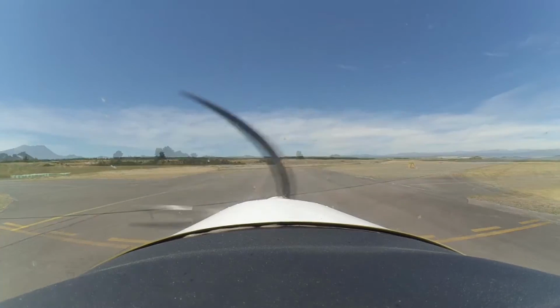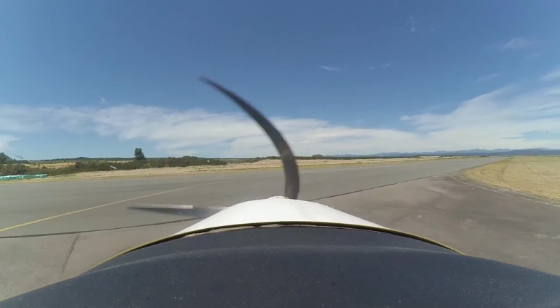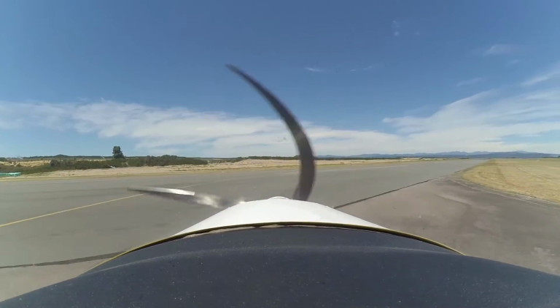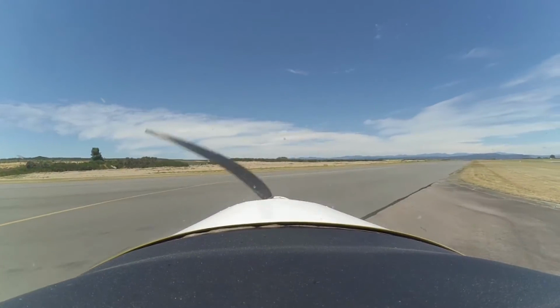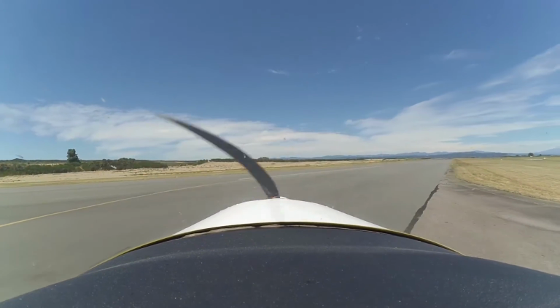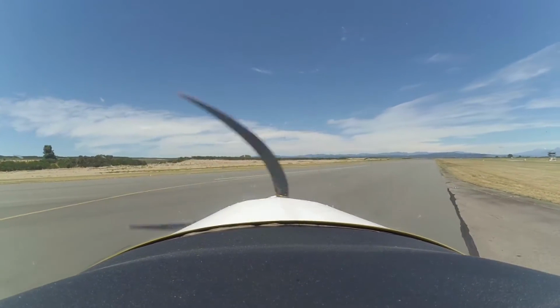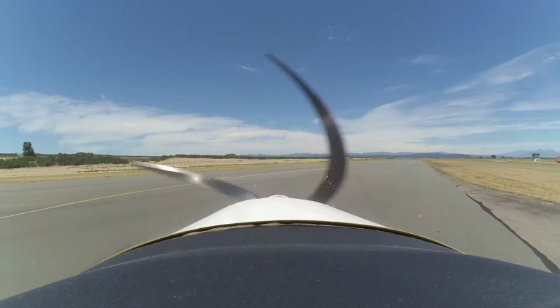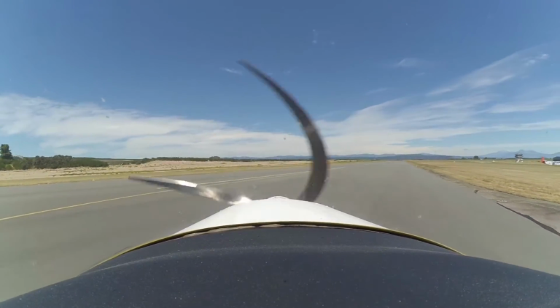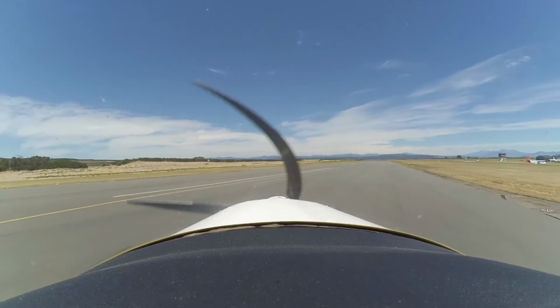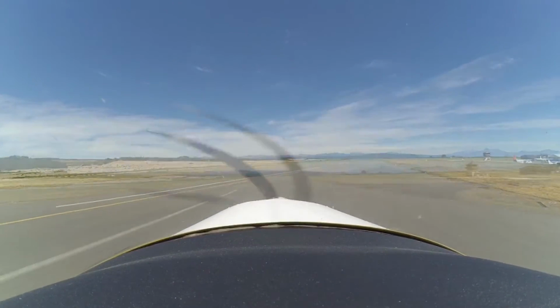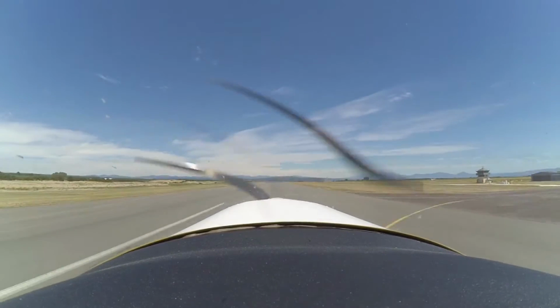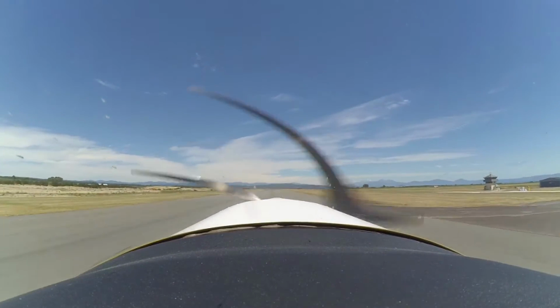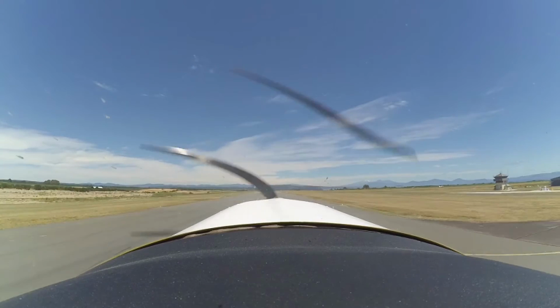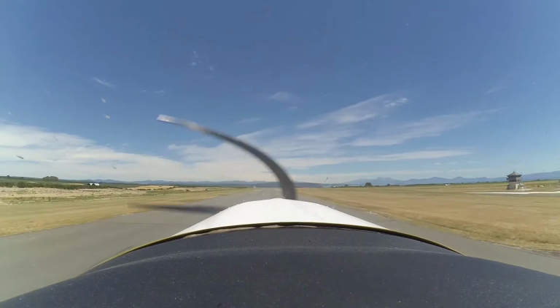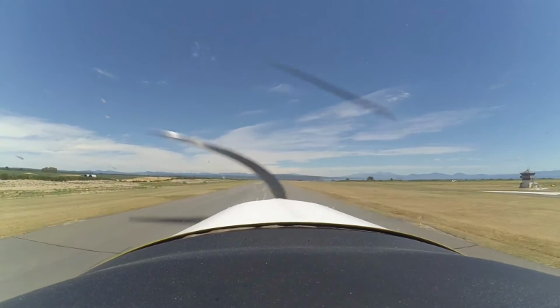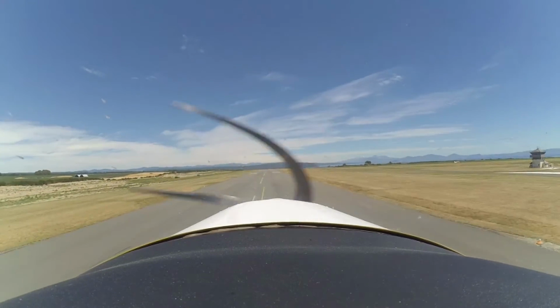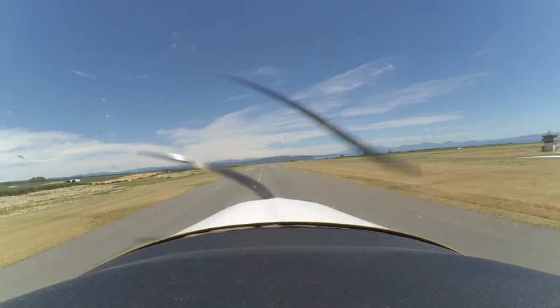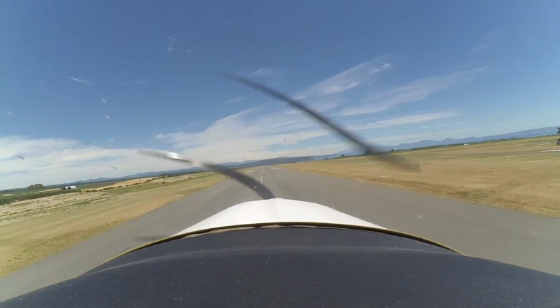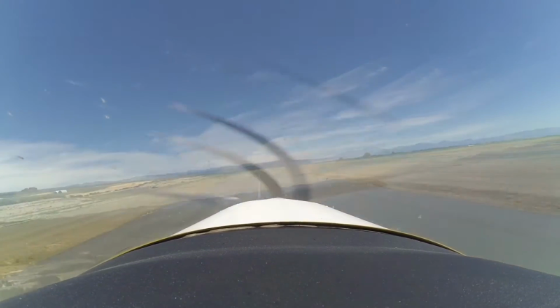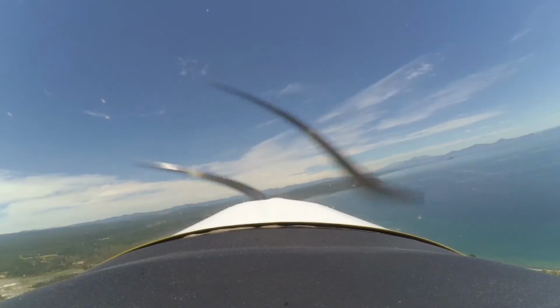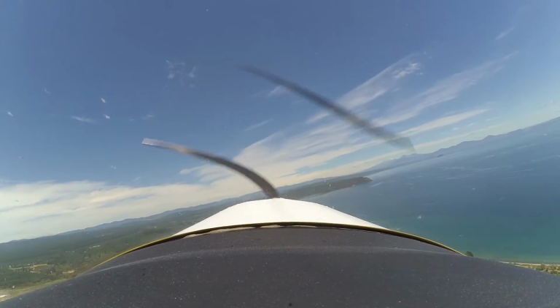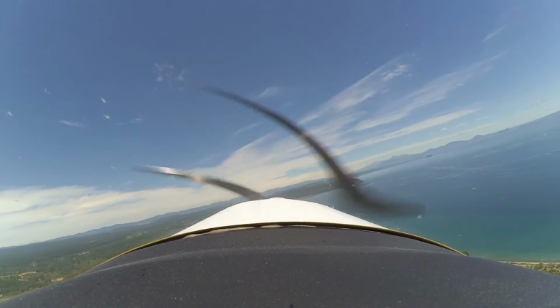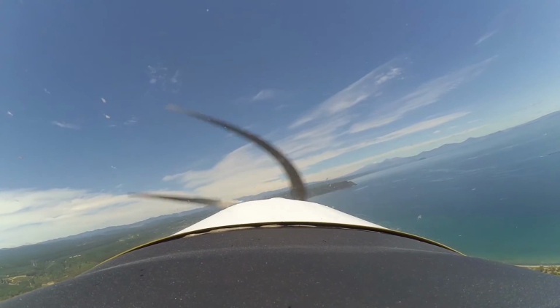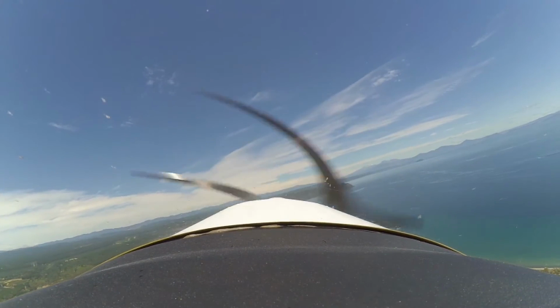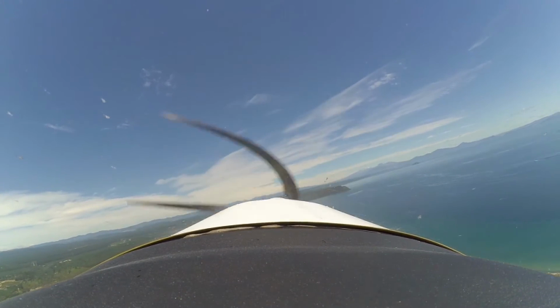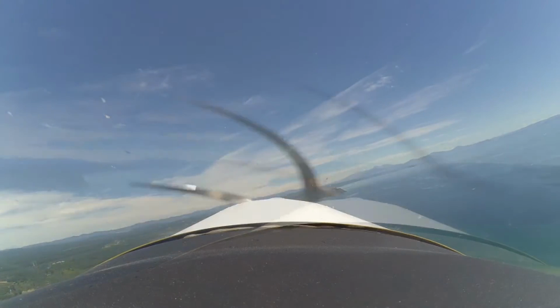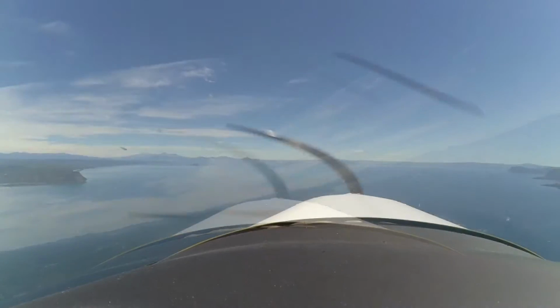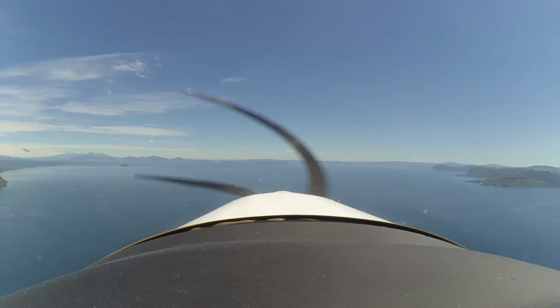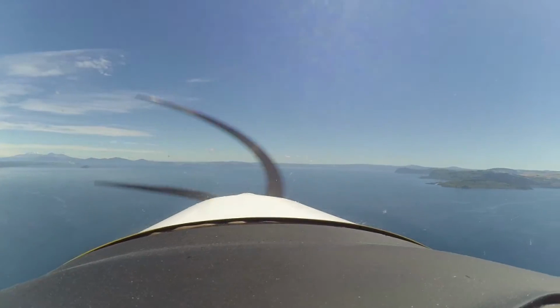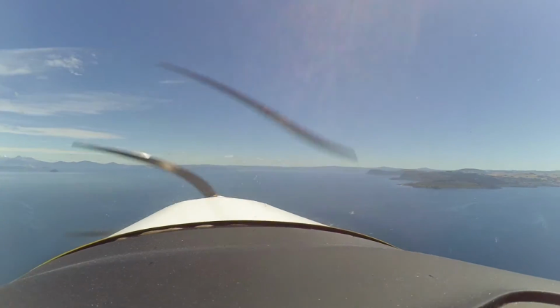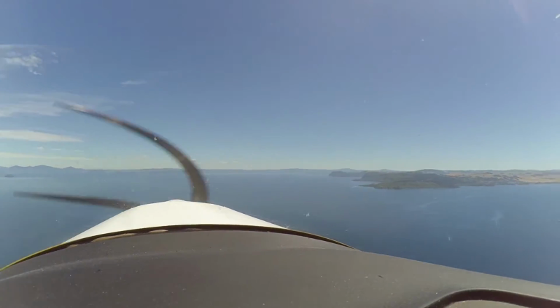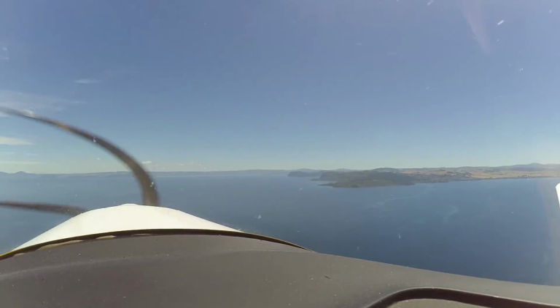There's quite a bit of traffic at the airfield, so we have to hold at the point there before taking off. But soon the runway is clear, and we're off into that interesting-looking sky. That's the harbinger of tomorrow's weather on its way.